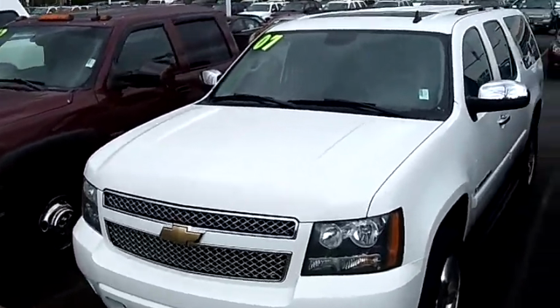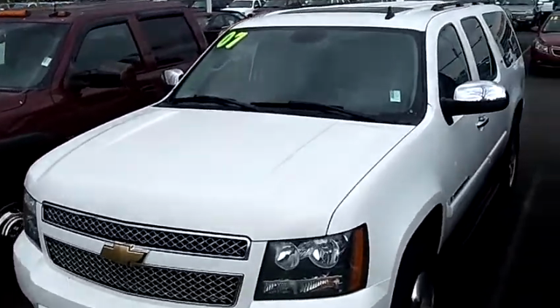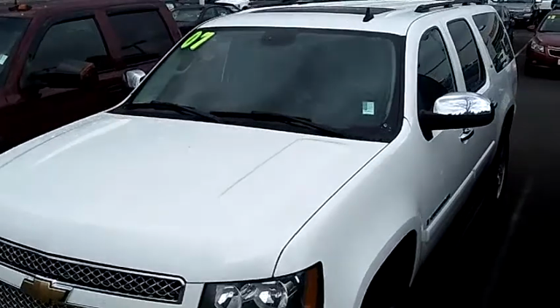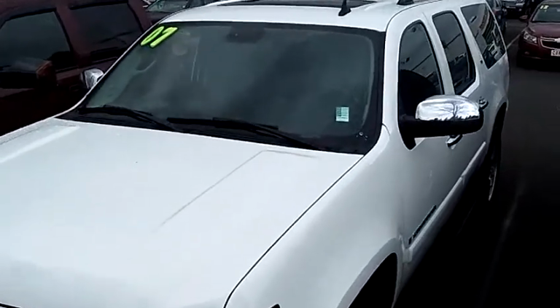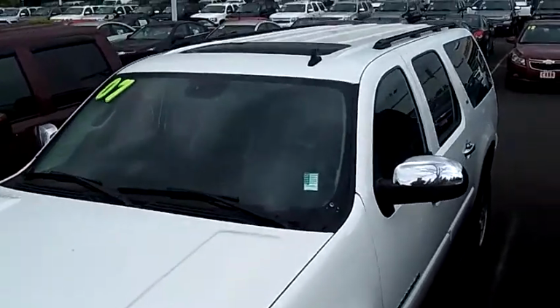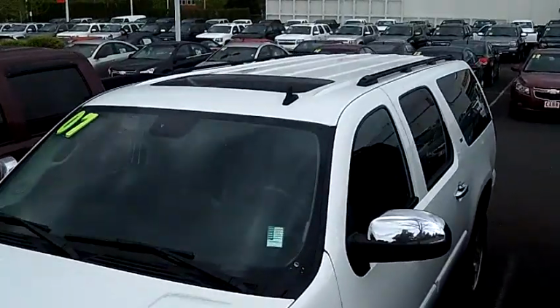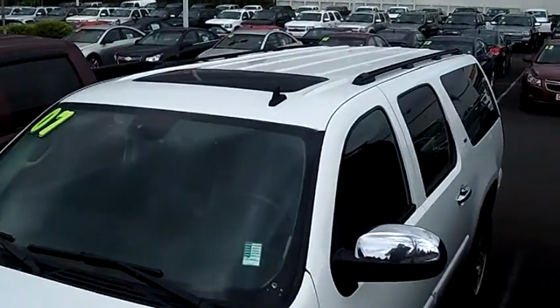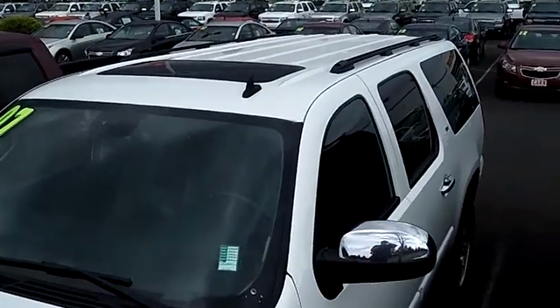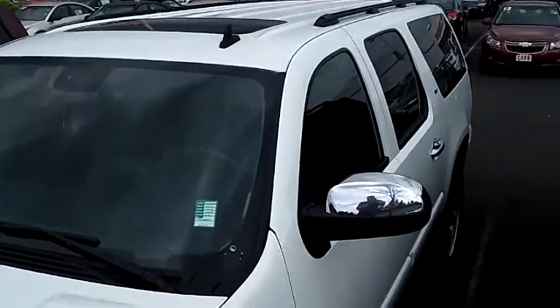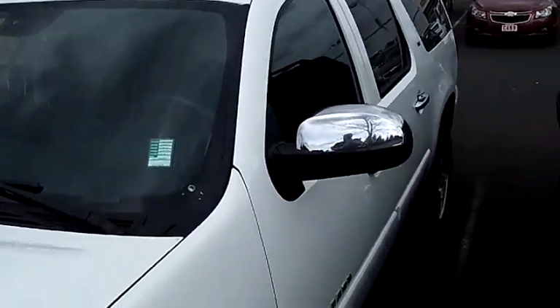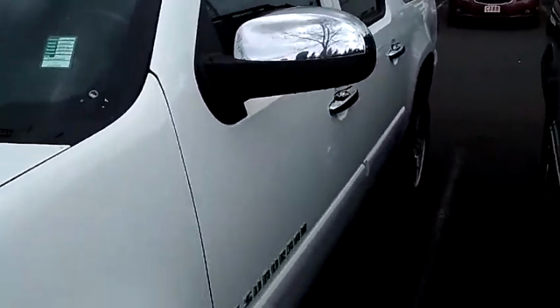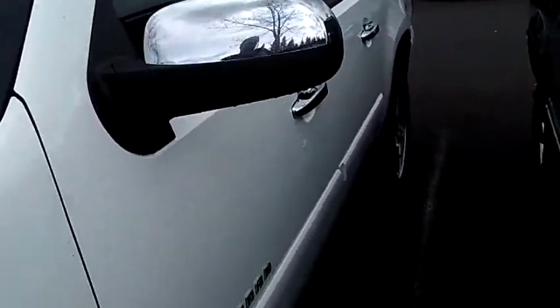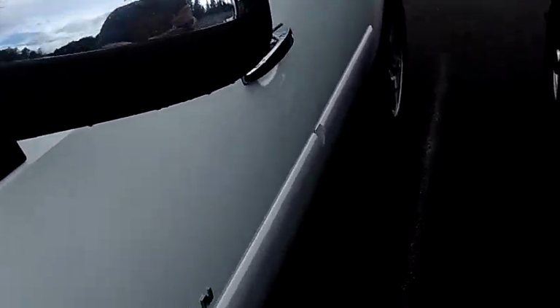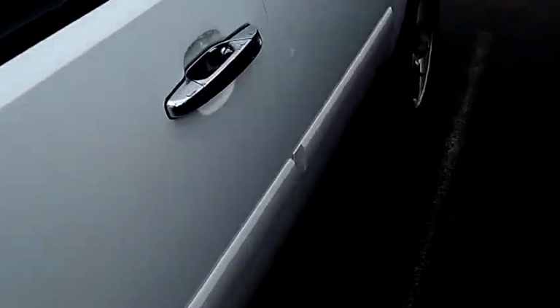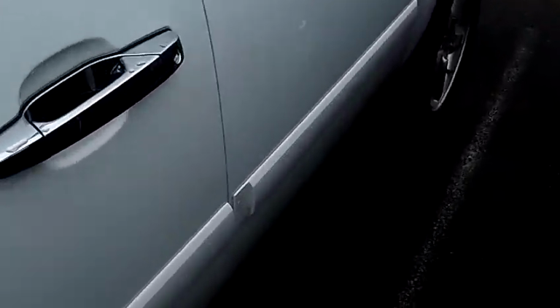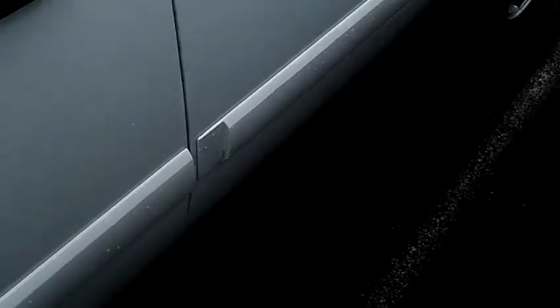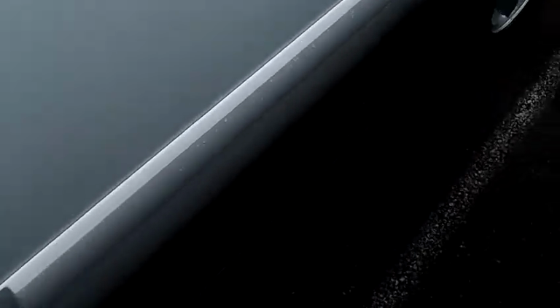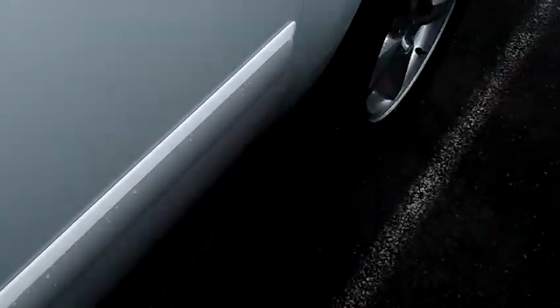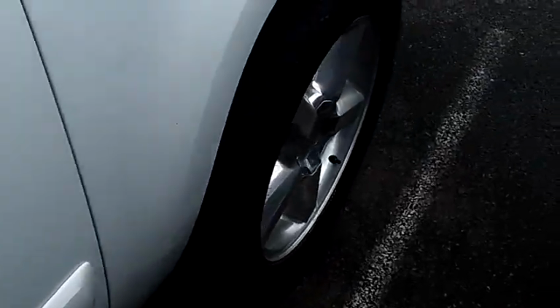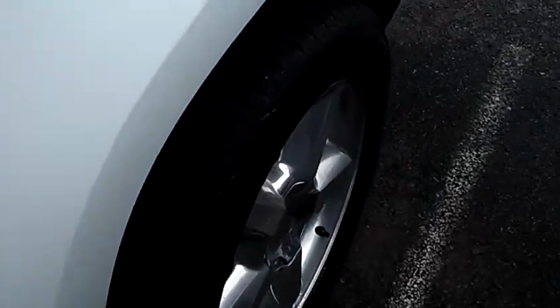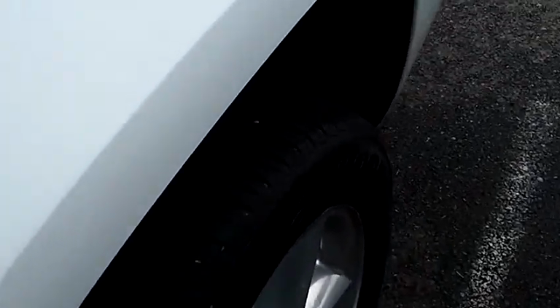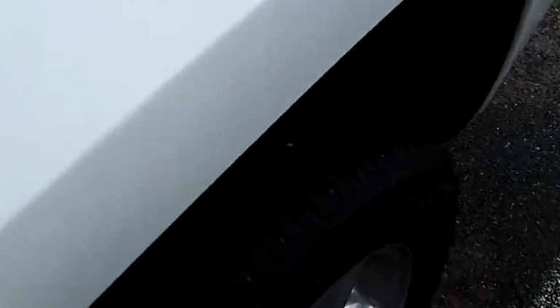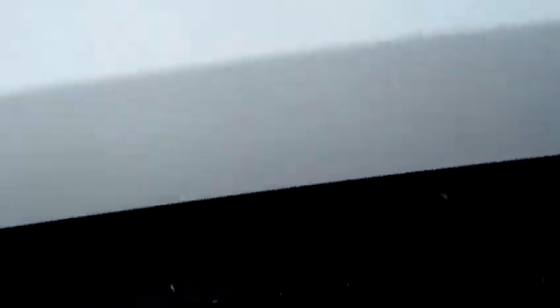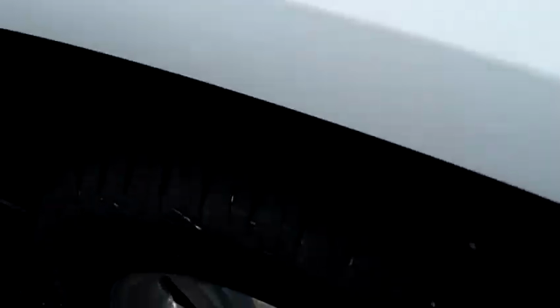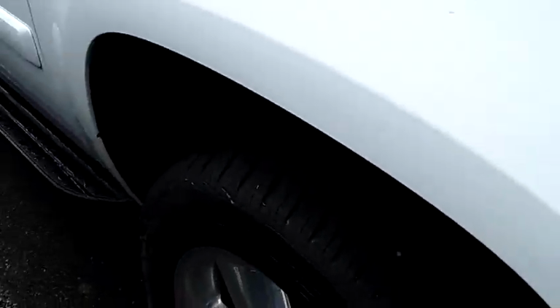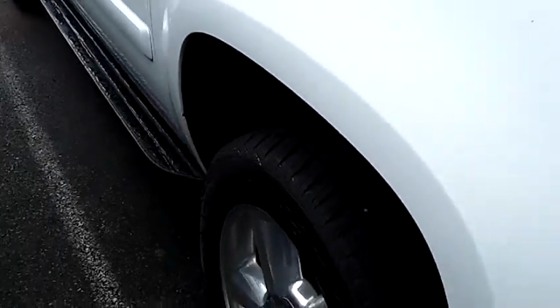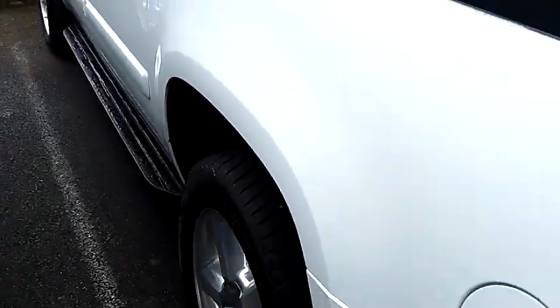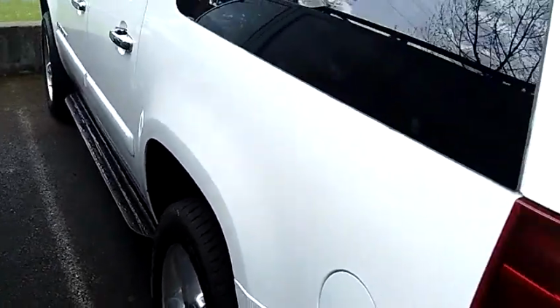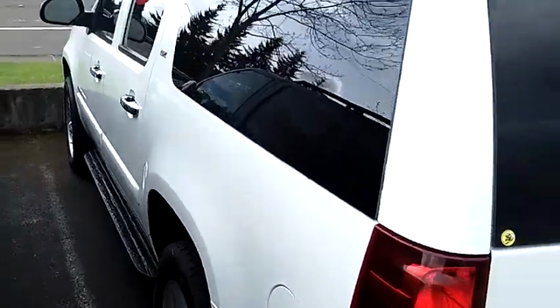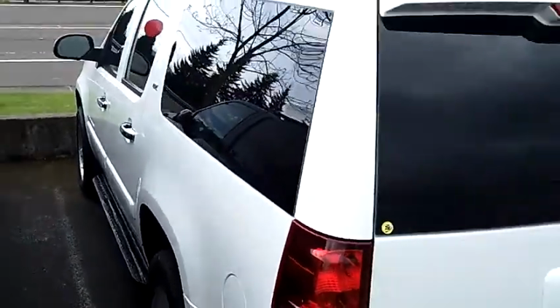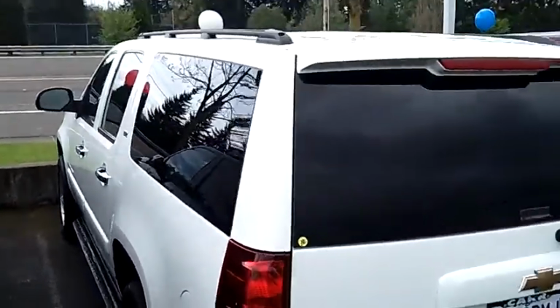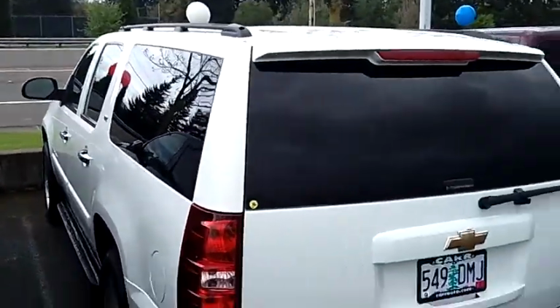The stock number for this vehicle is S120642A. This vehicle is a V8 6.0L automatic, has premium wheels, moonroof, roof rack, and privacy glass.